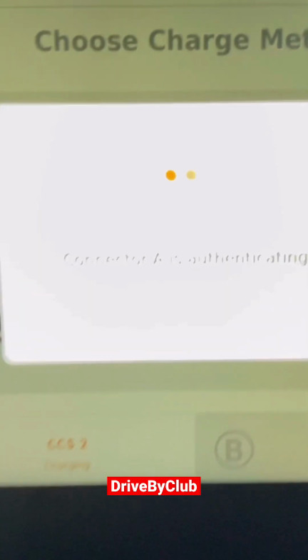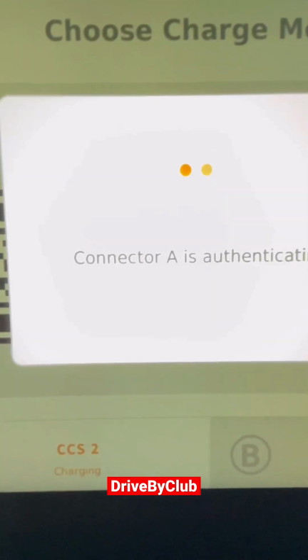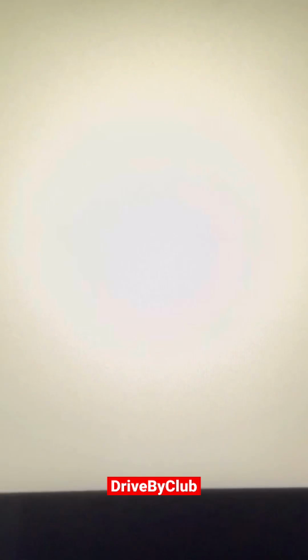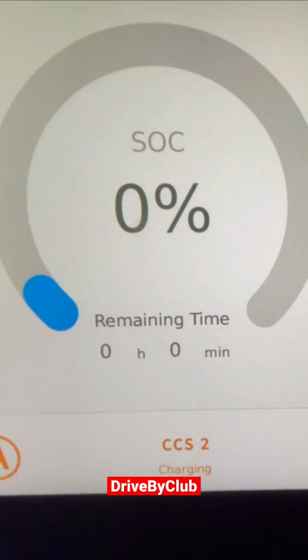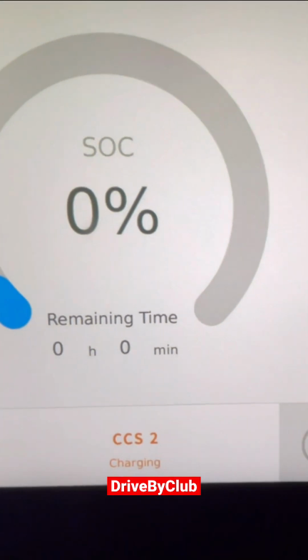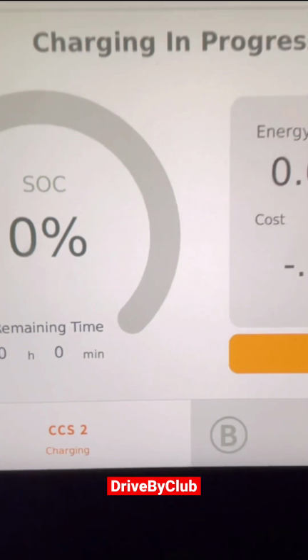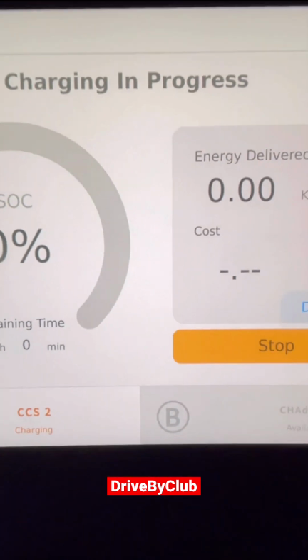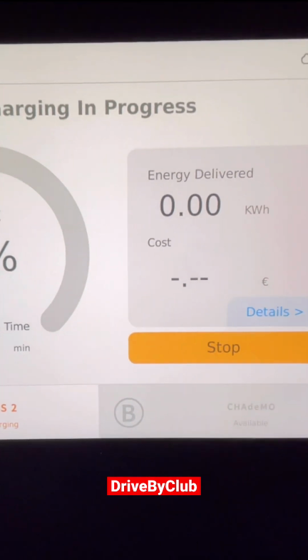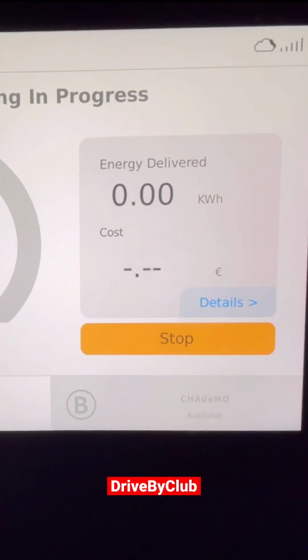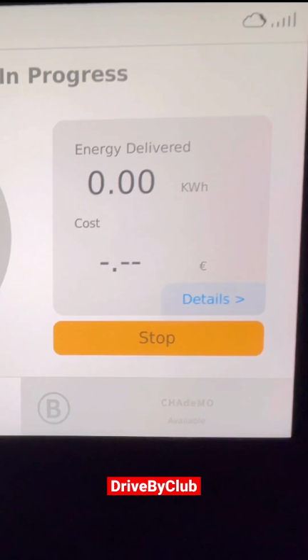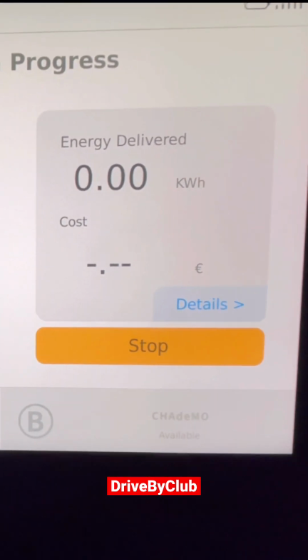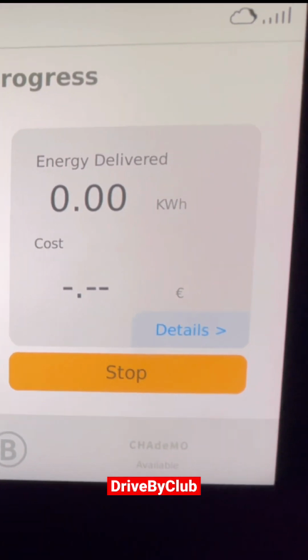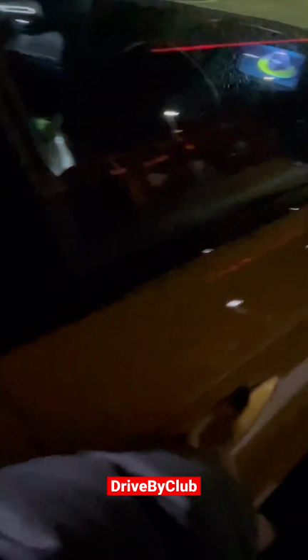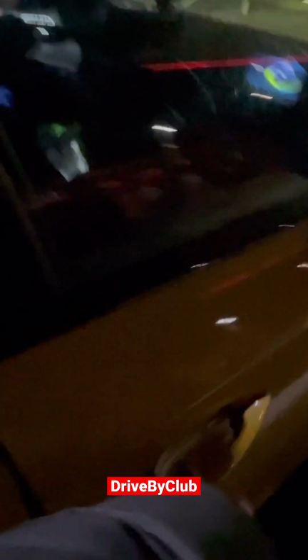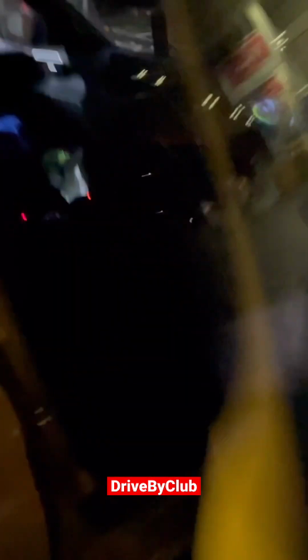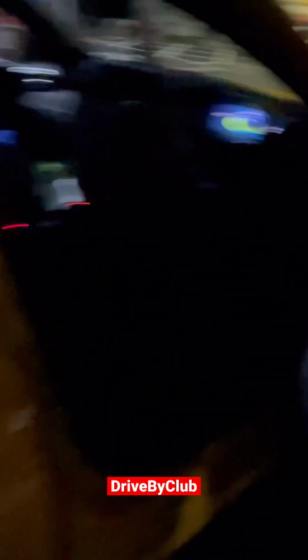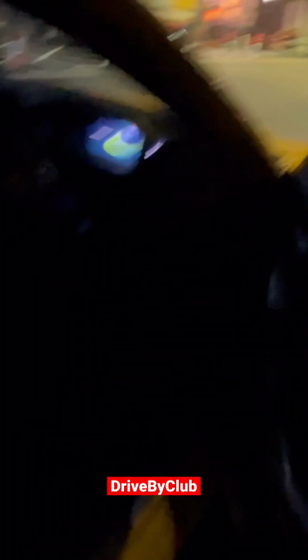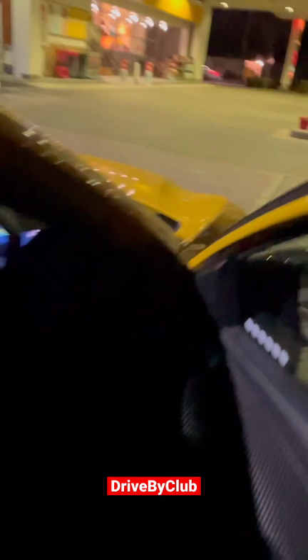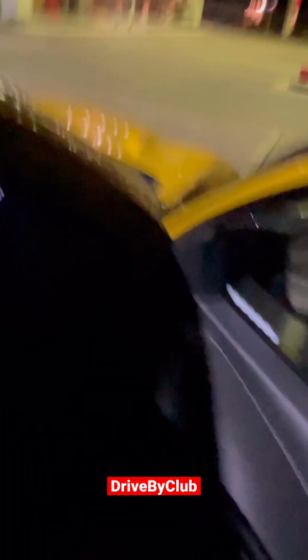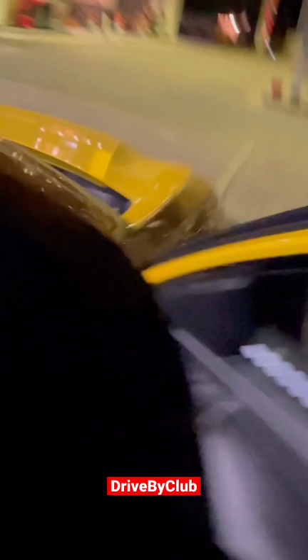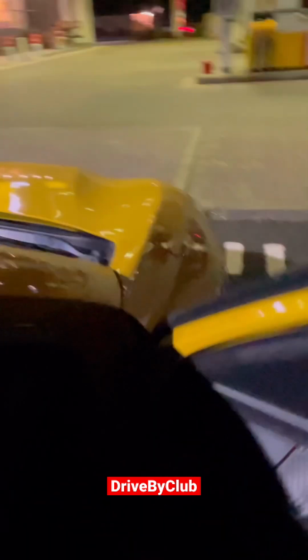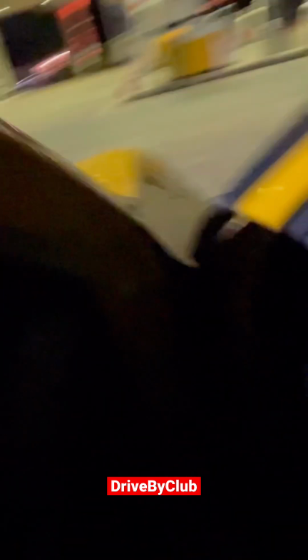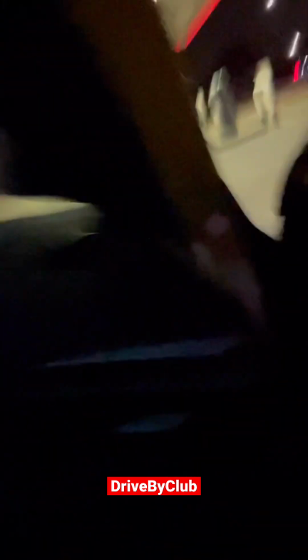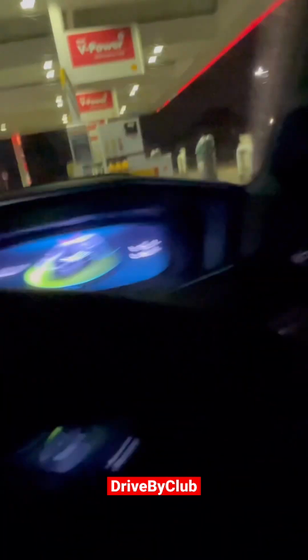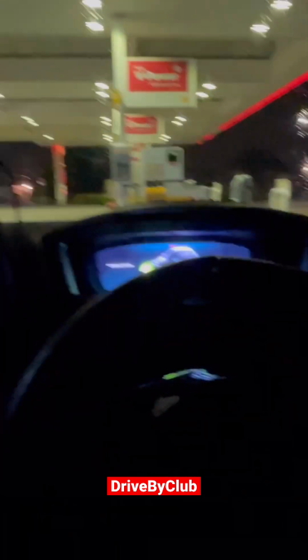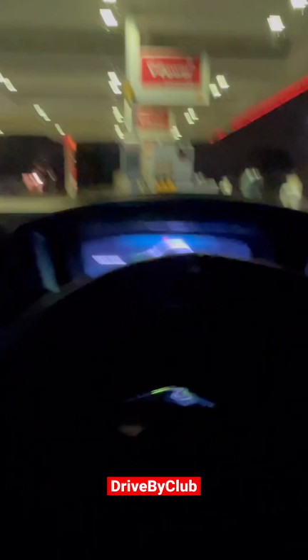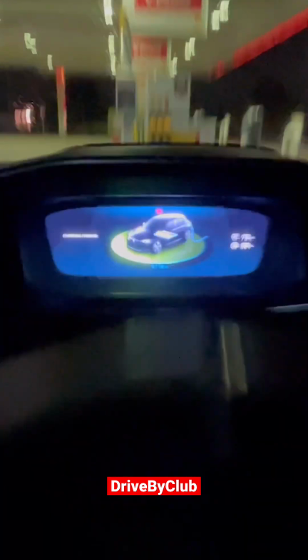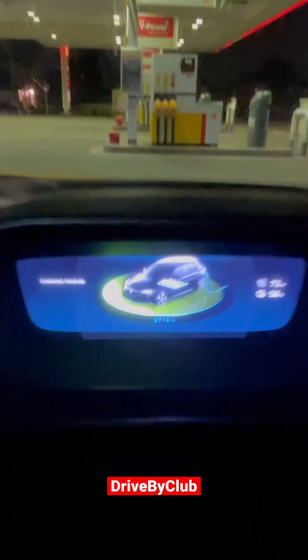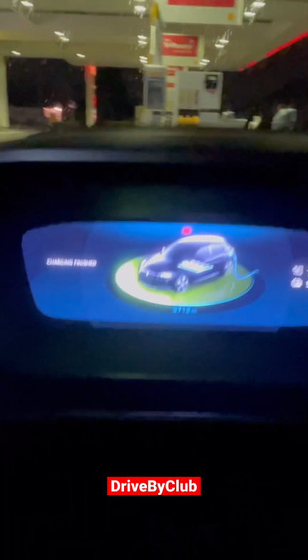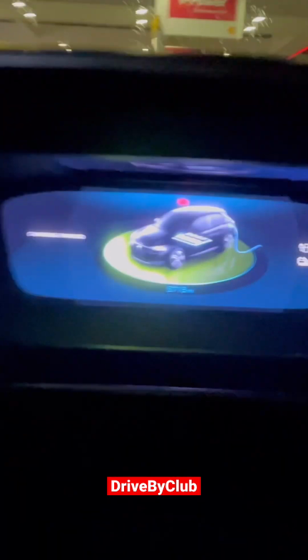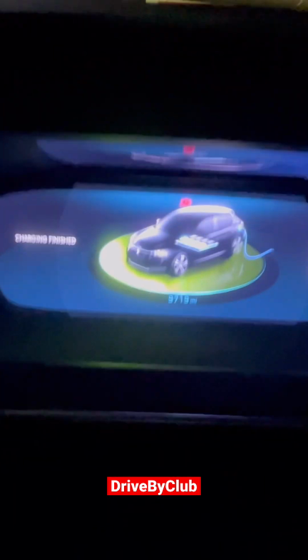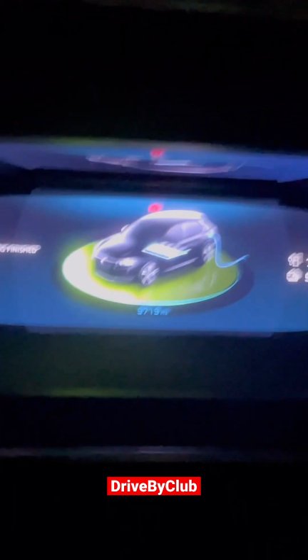Look at the screen — charging in progress. Your car will say charging finished.